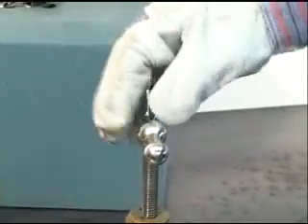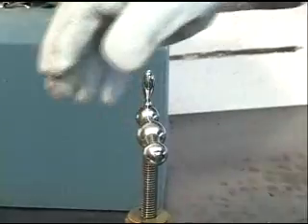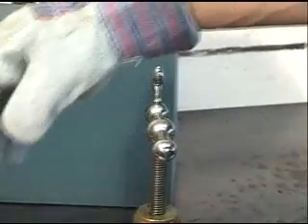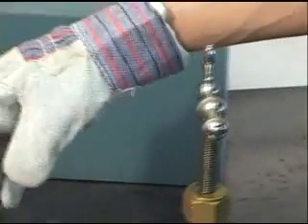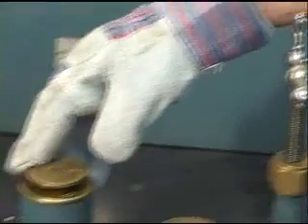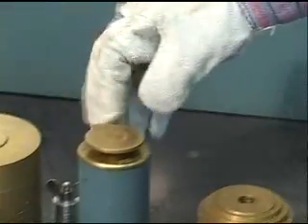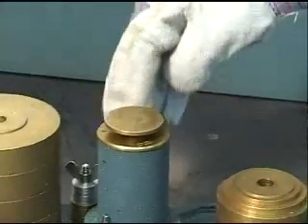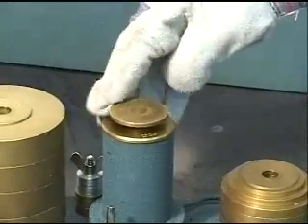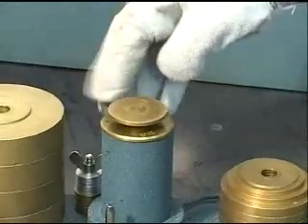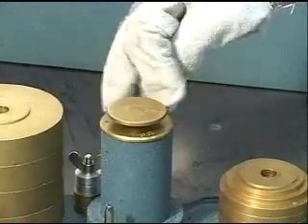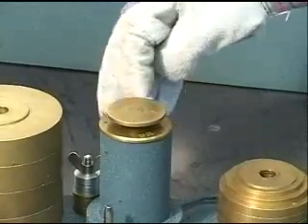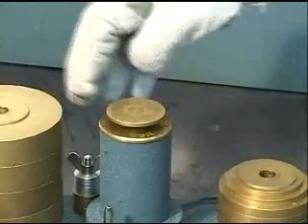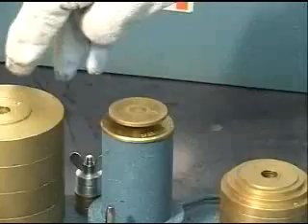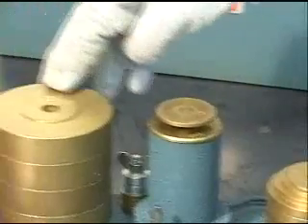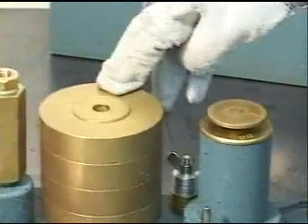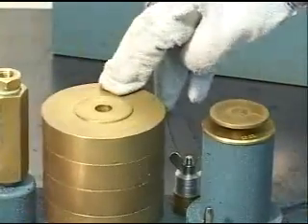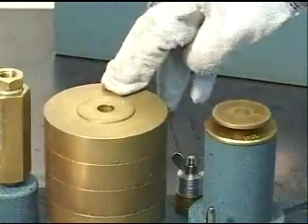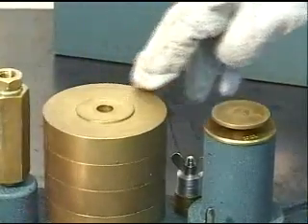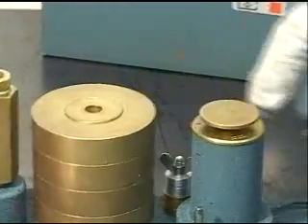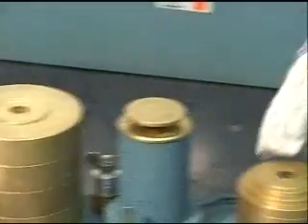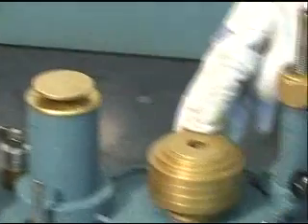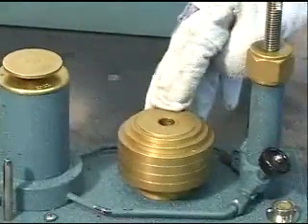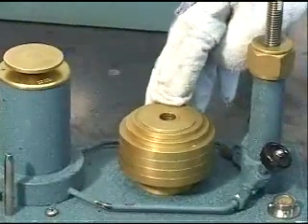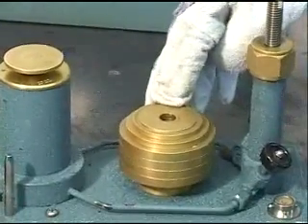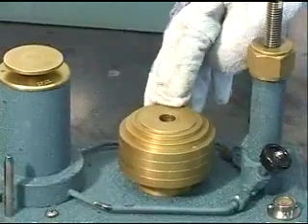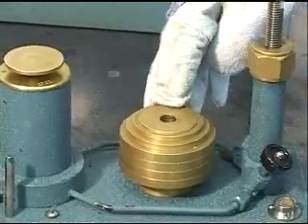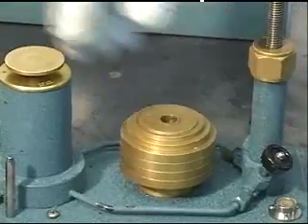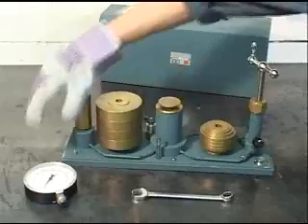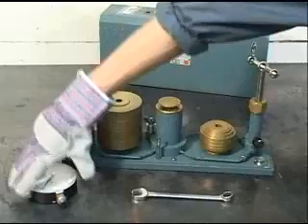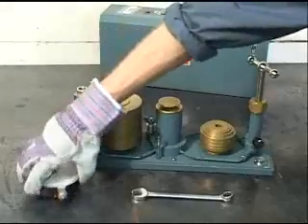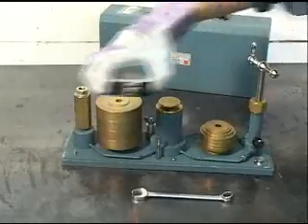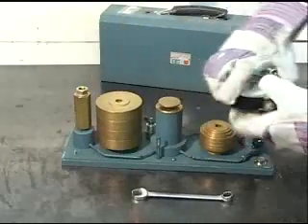The hydraulic cylinder and handle are used to create pressure on the gauge tube and under the platform piston assembly. The weights are used to check the pressure indicated by the gauge.